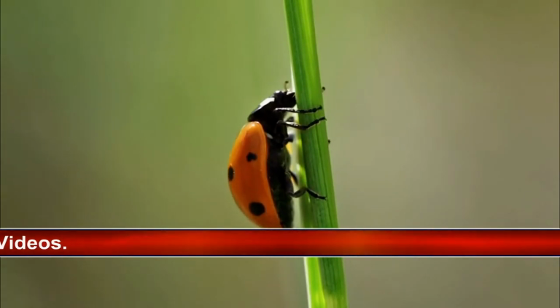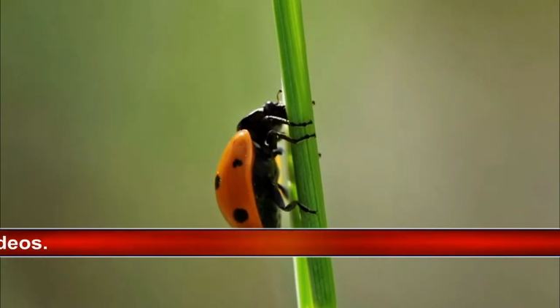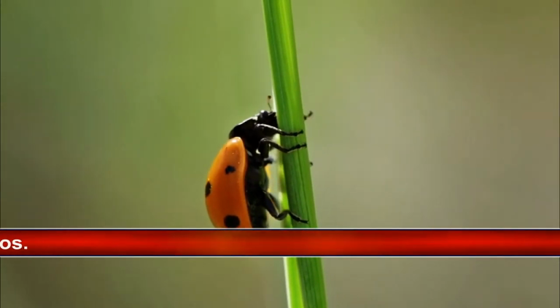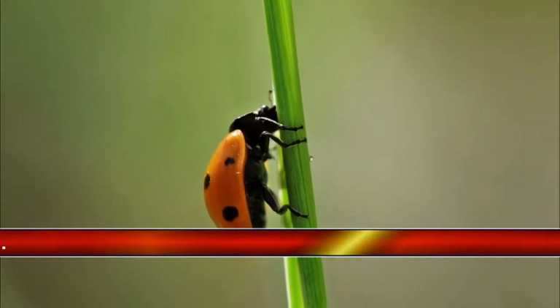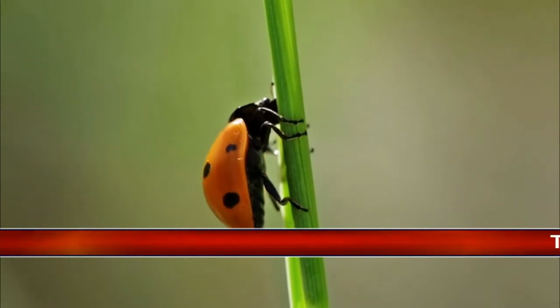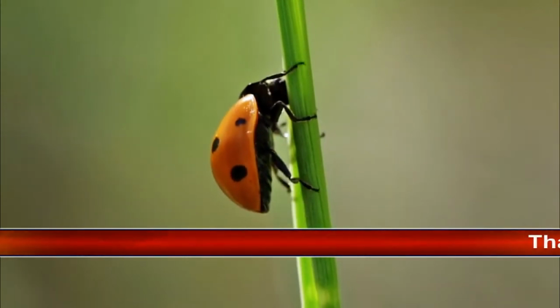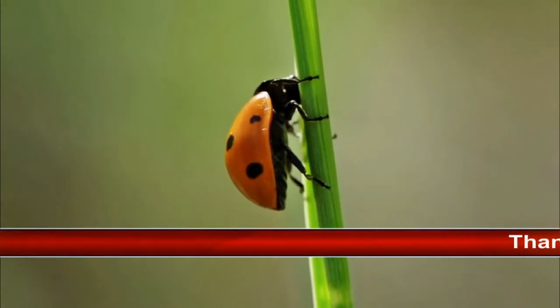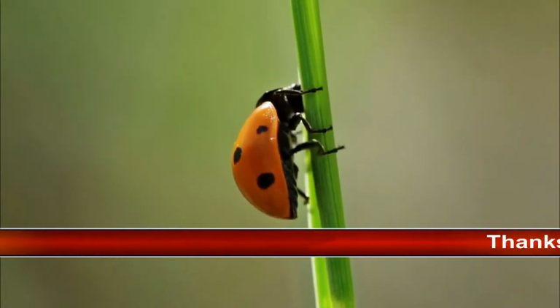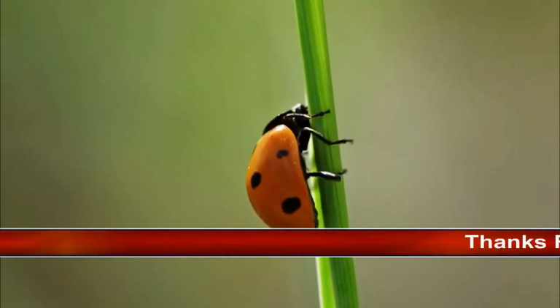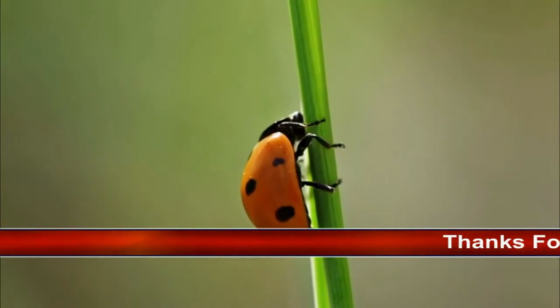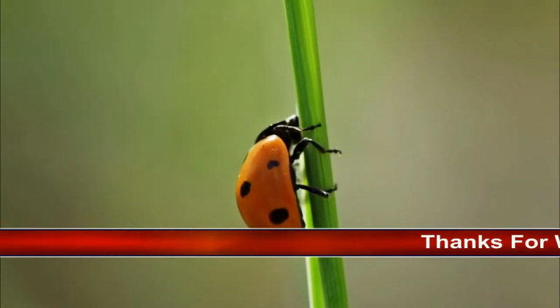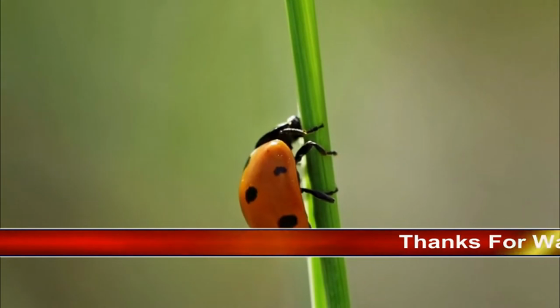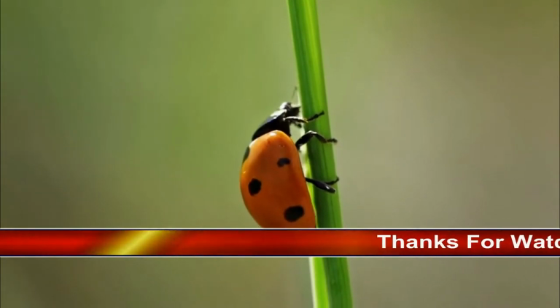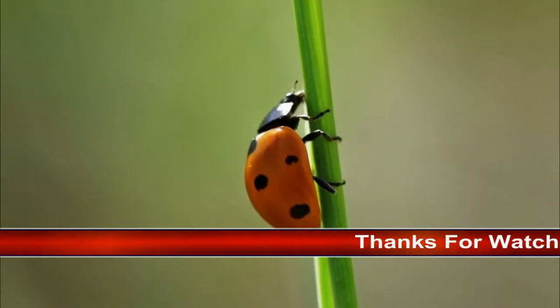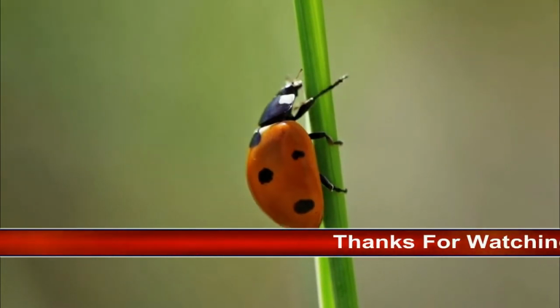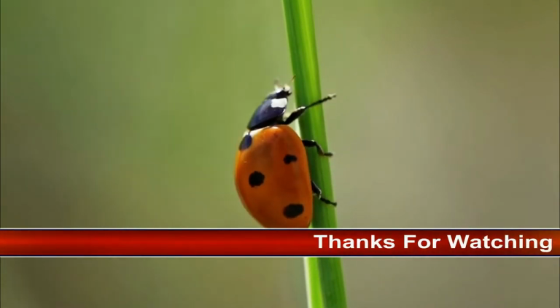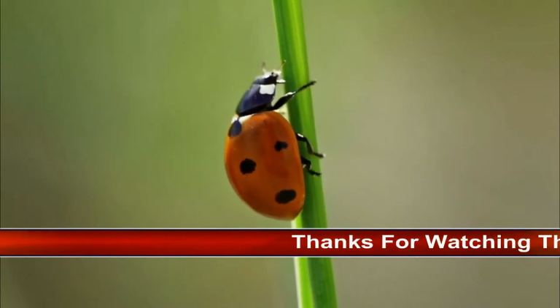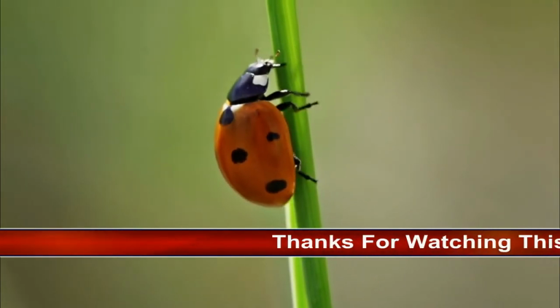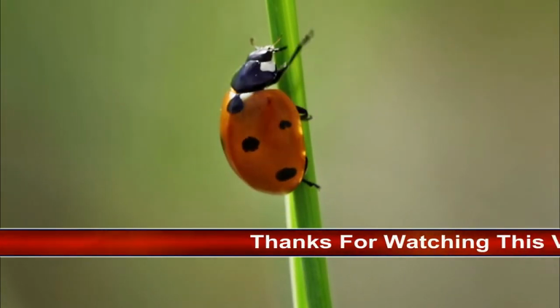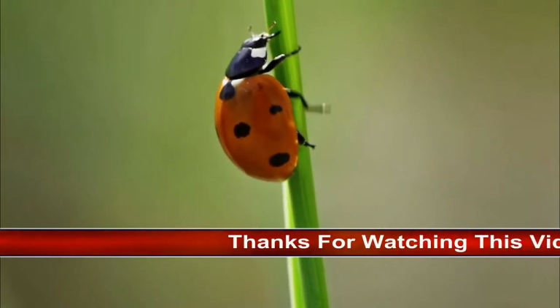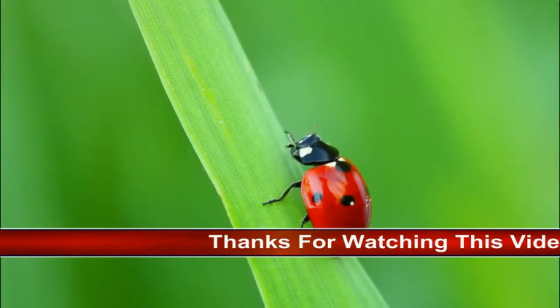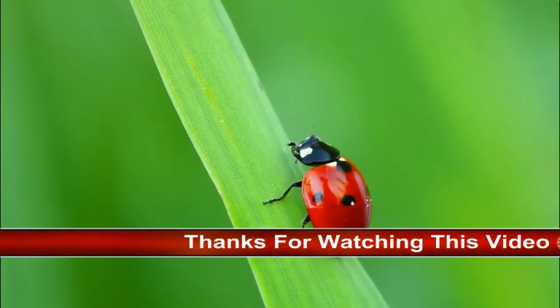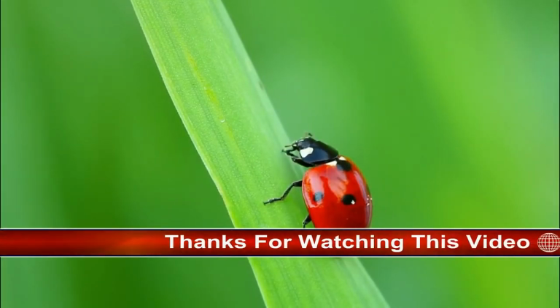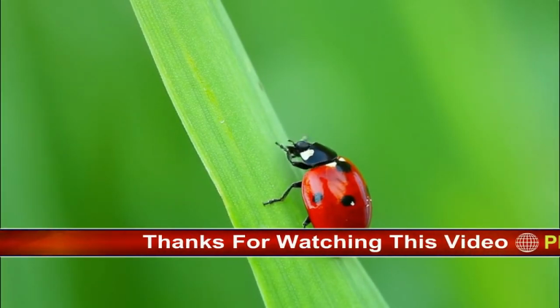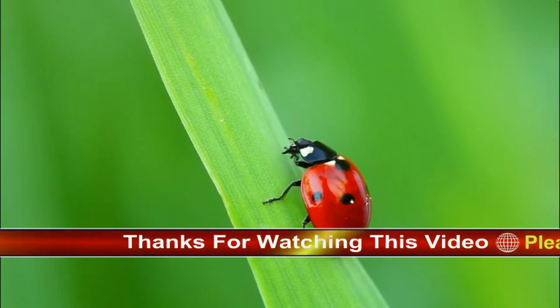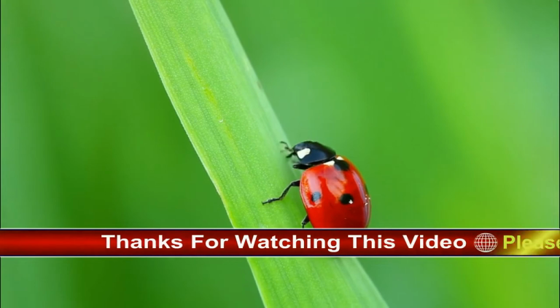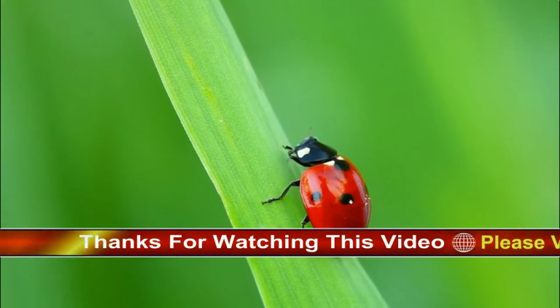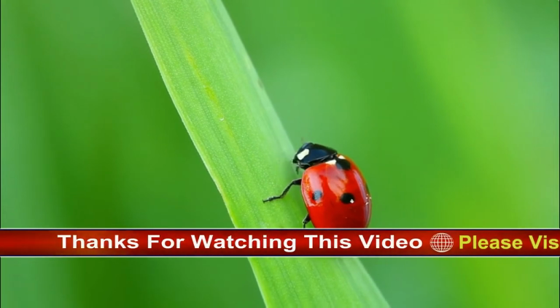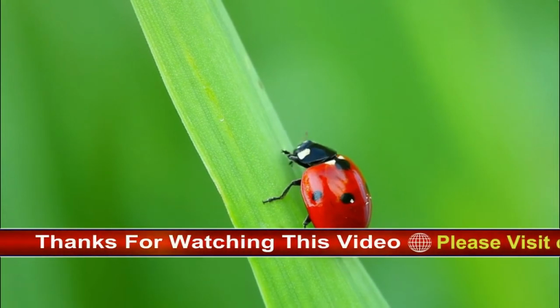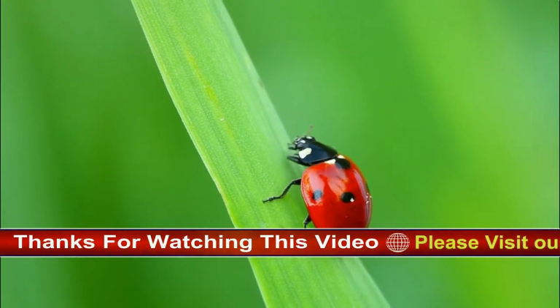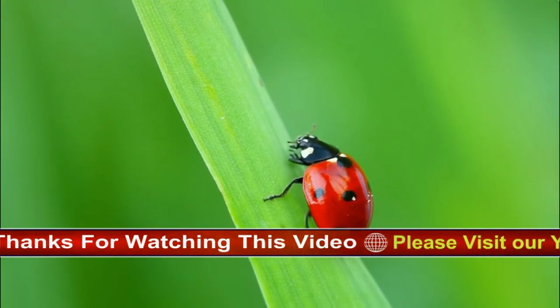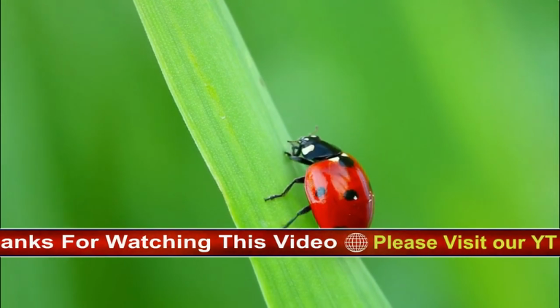Body length: up to 1 cm. Top speed: 24 km per hour. Diet: mostly carnivores. Habitat: grasslands, forests, cities, suburbs, and along rivers.